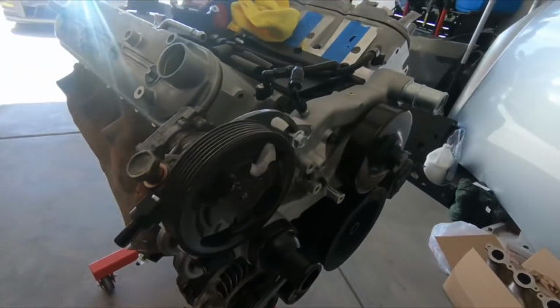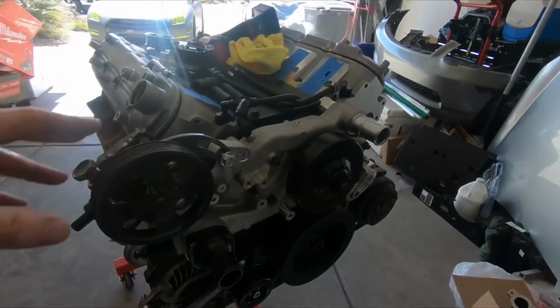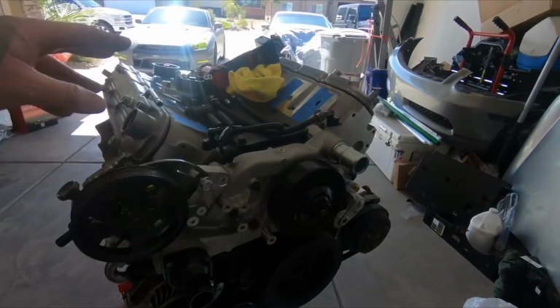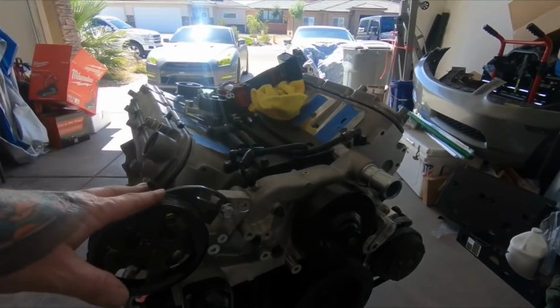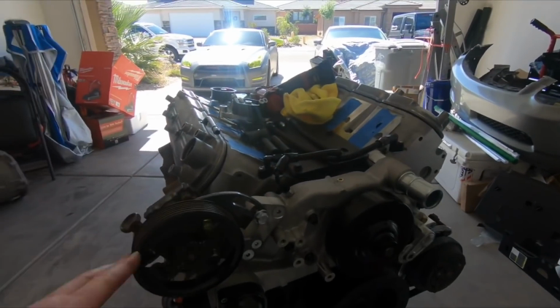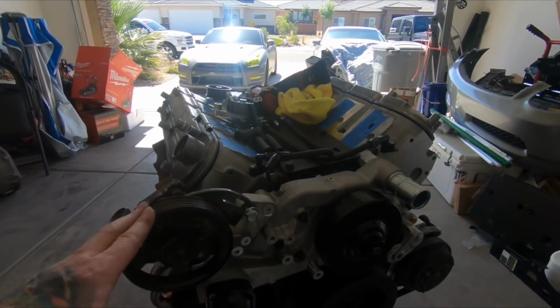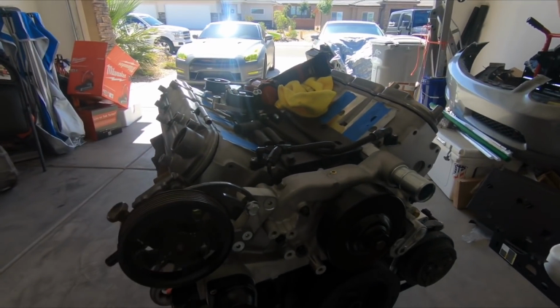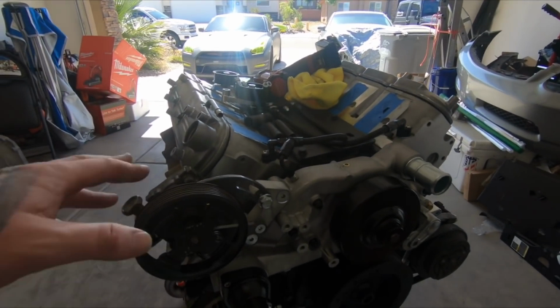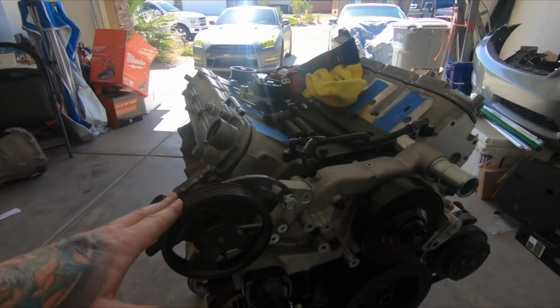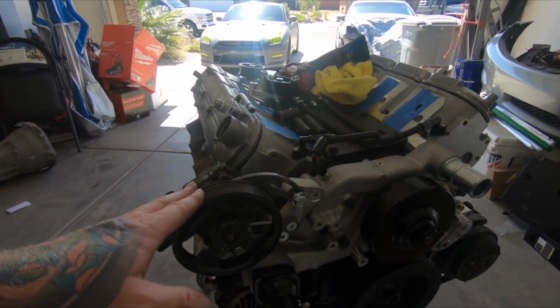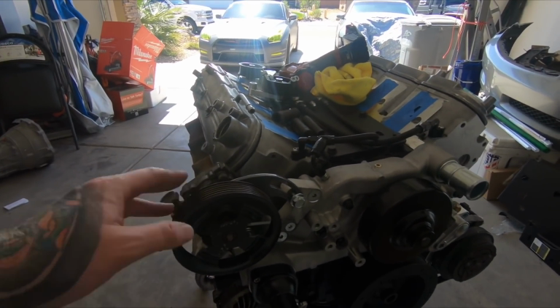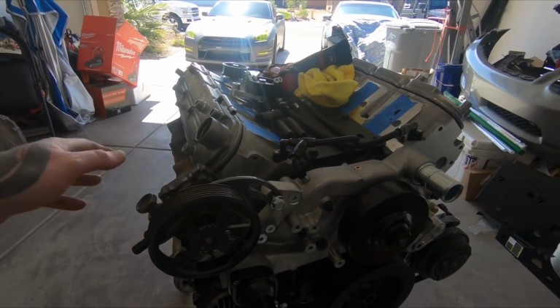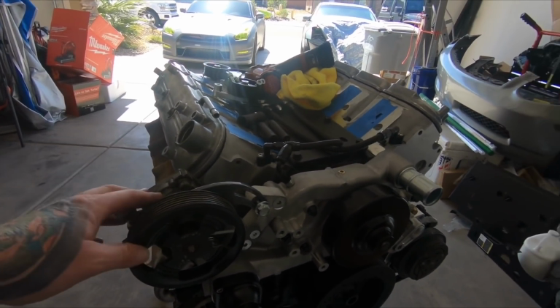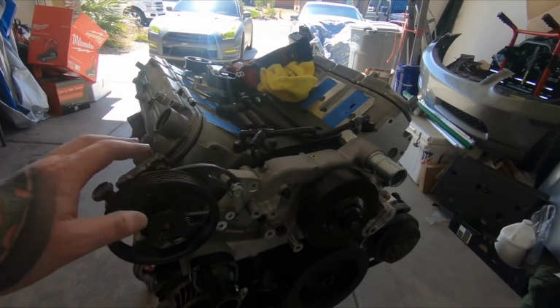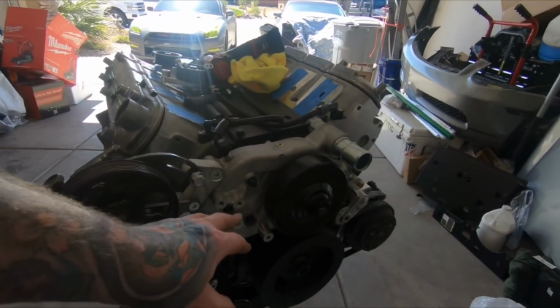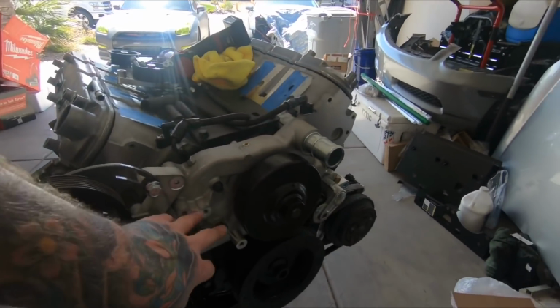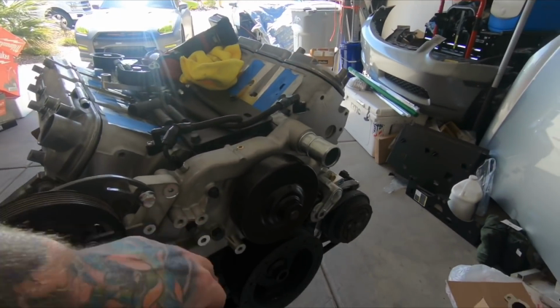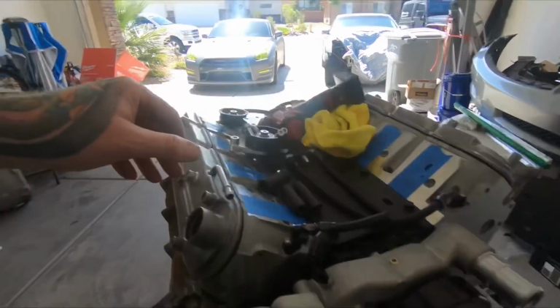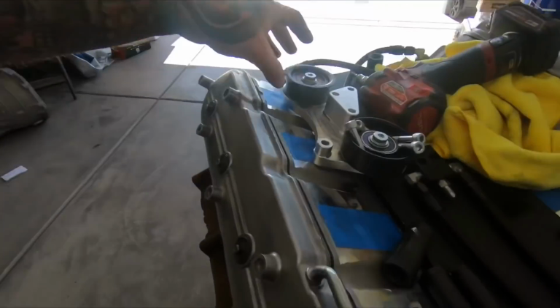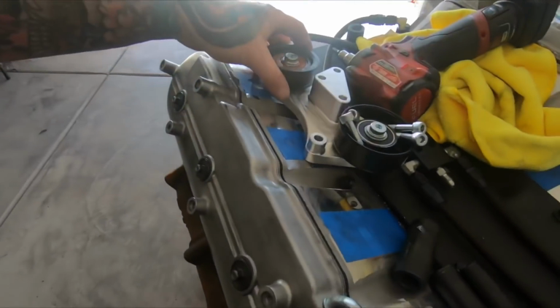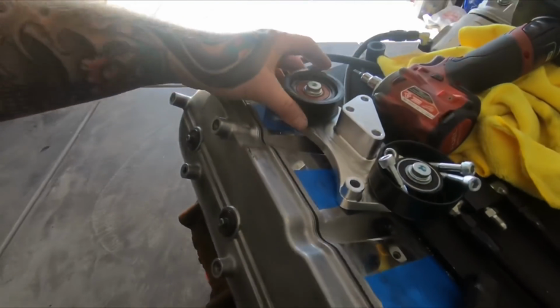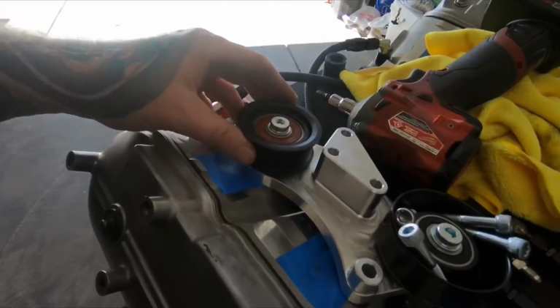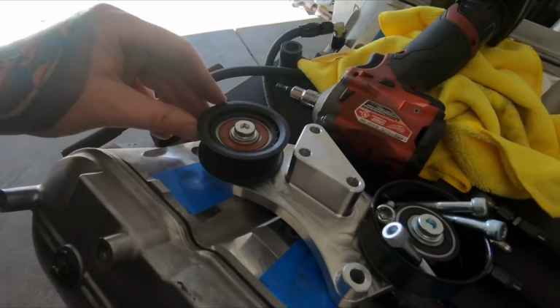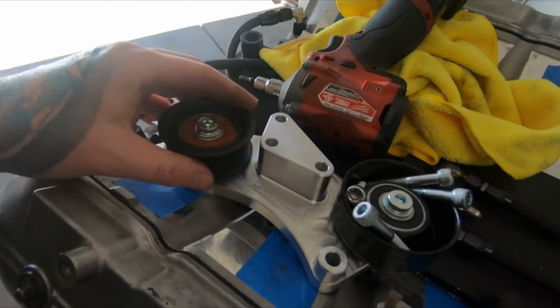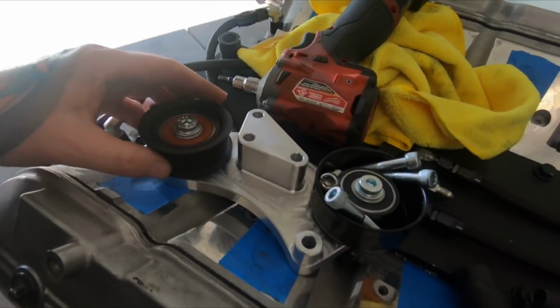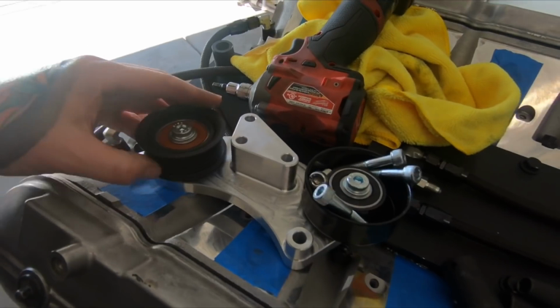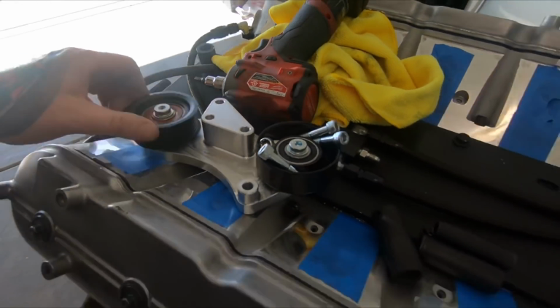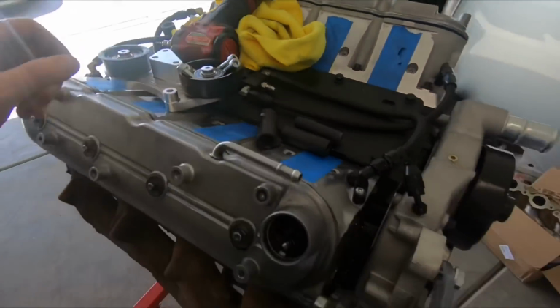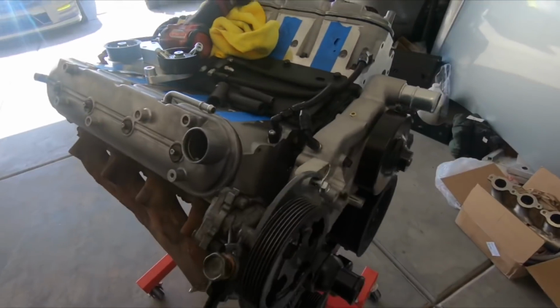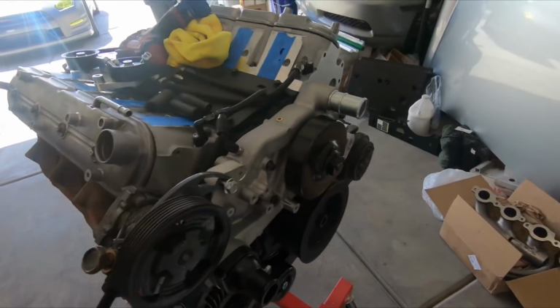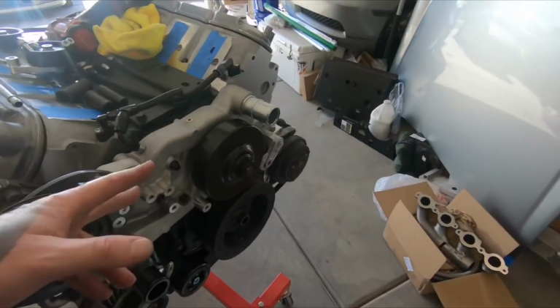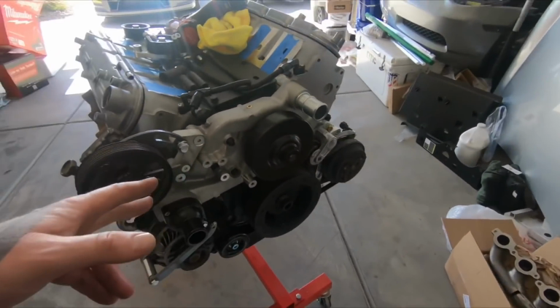Just getting the accessories back on. I've got the power steering on — I just need to put the pulleys on here and then get the belt back on, so I'm going to do that real quick.